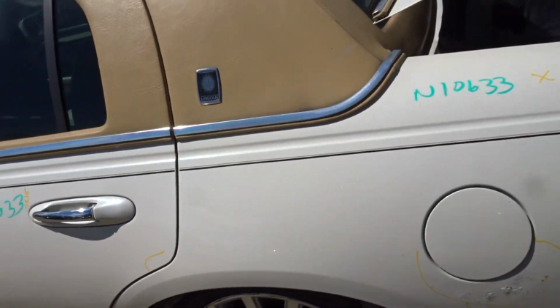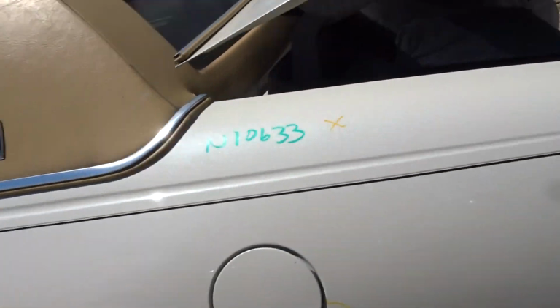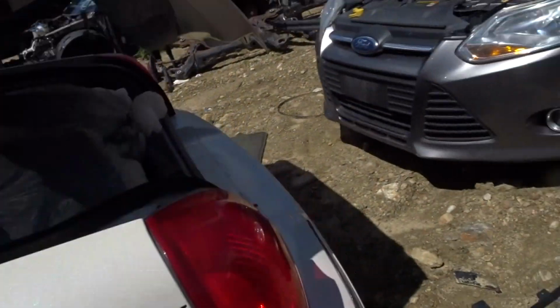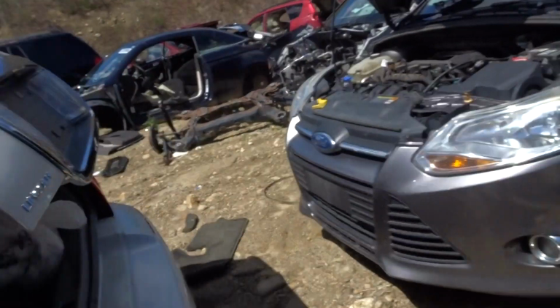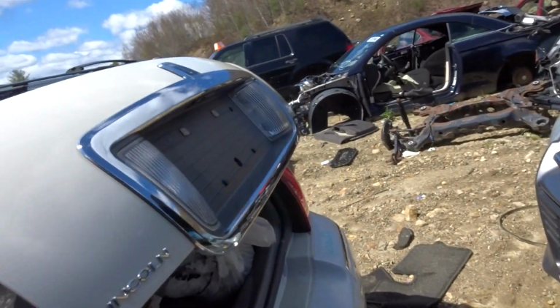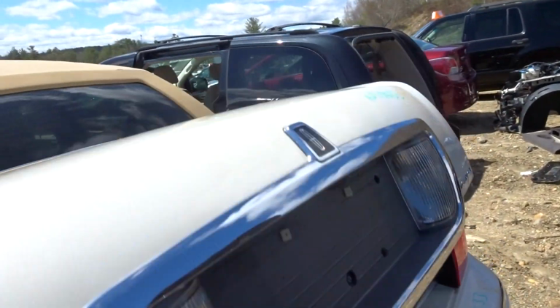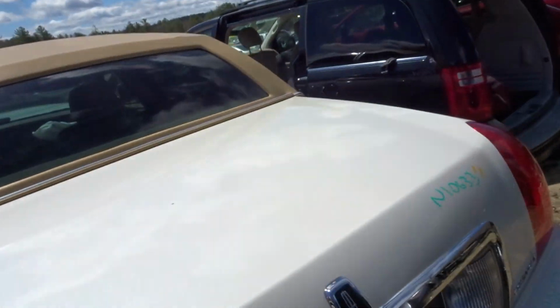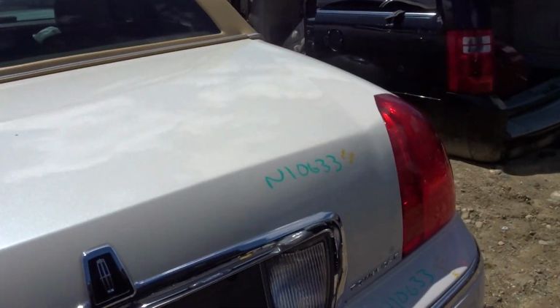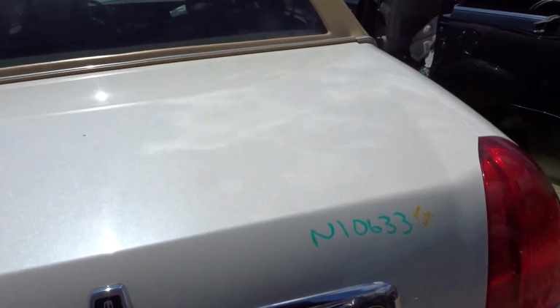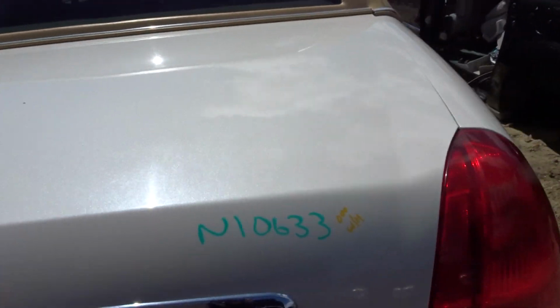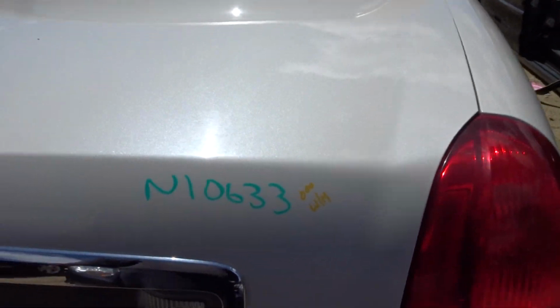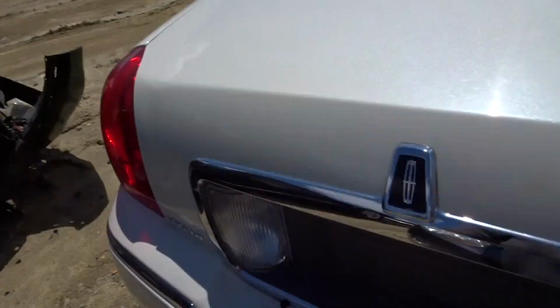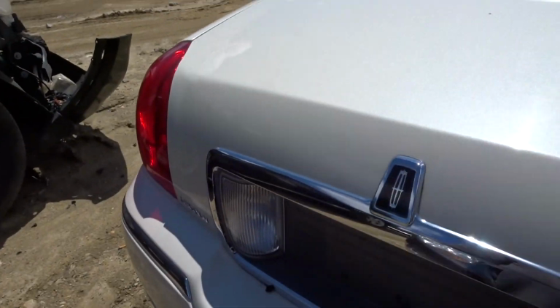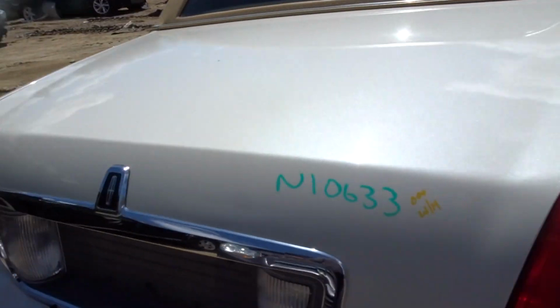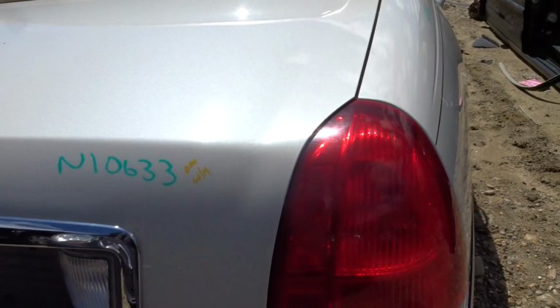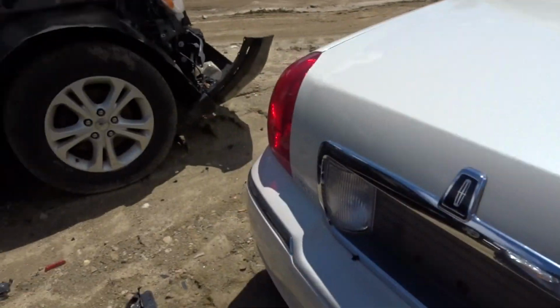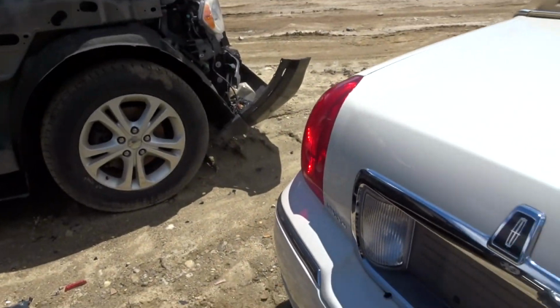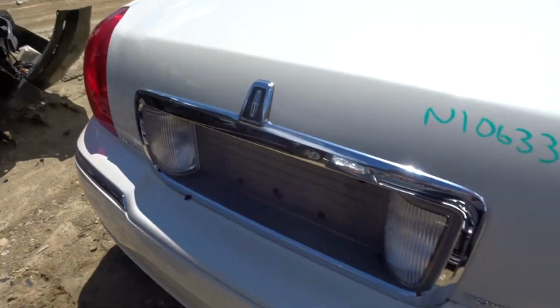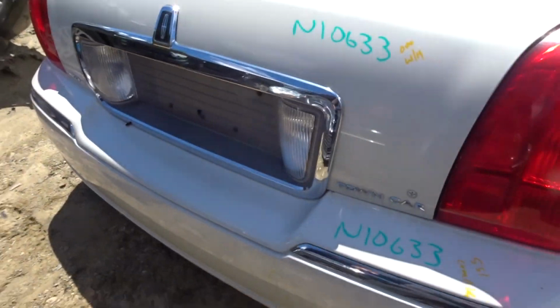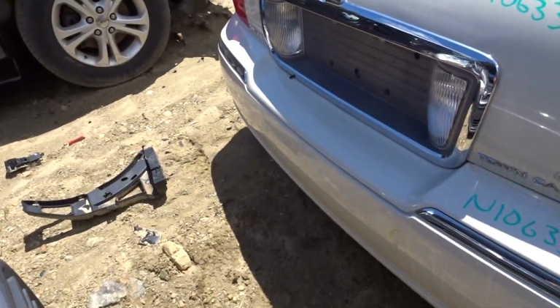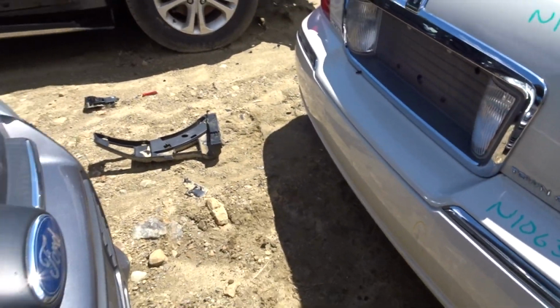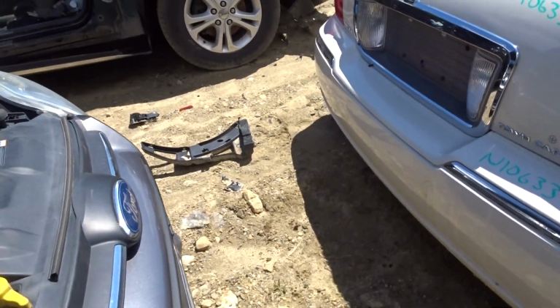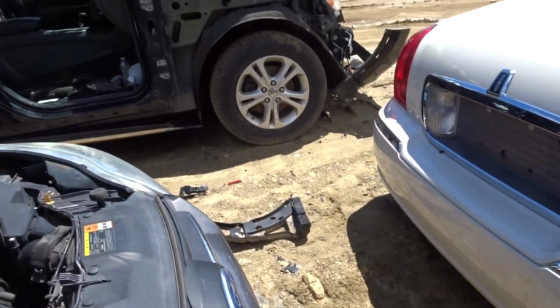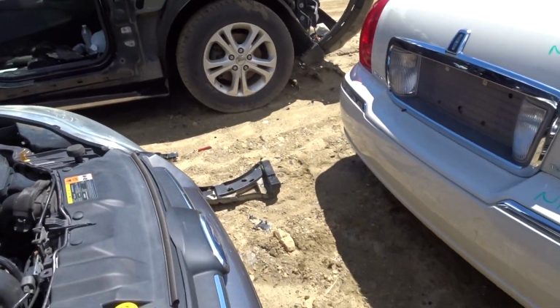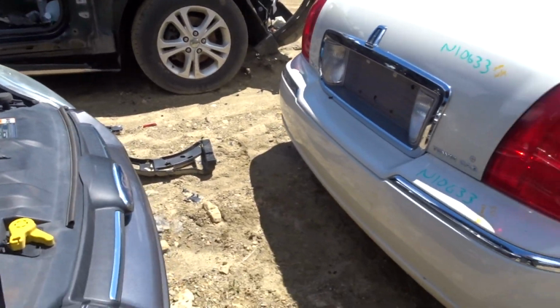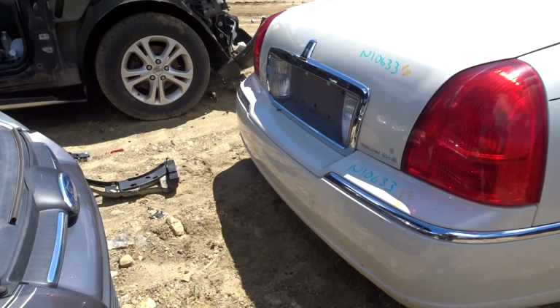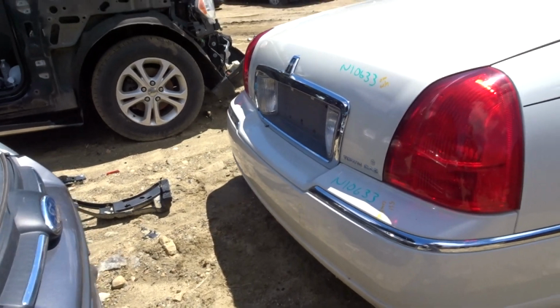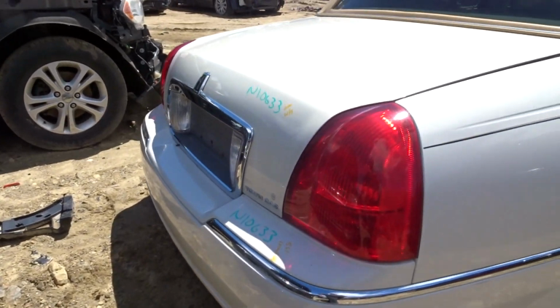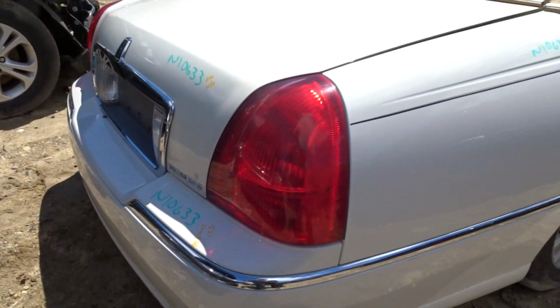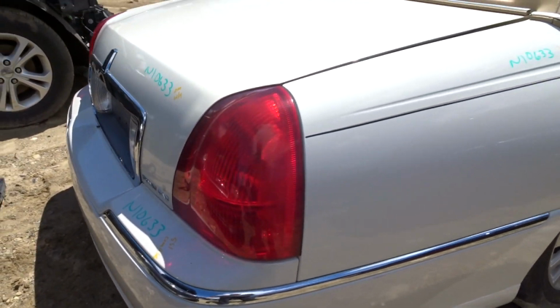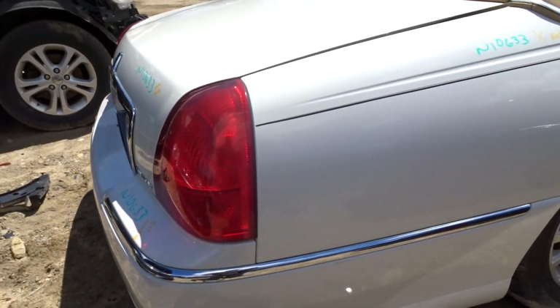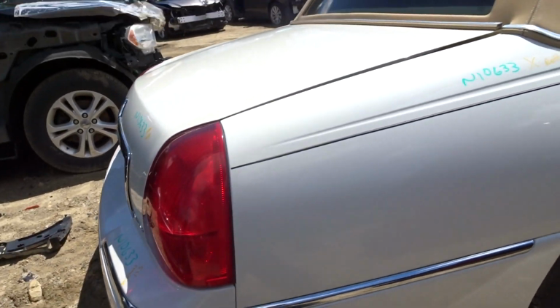Rear axle with 3.27s. Got a clean deck lid with reverse lights. Got perfect tail lights. Got a rear bumper cover with a couple of small scratches — probably buff right out. Comes with the rebar. Hard to find.